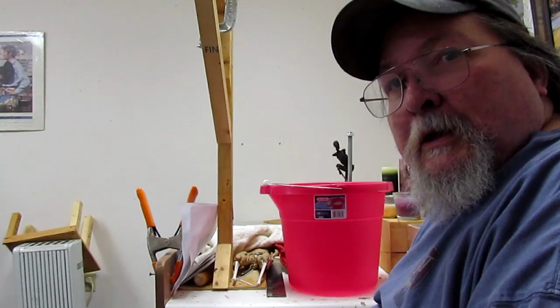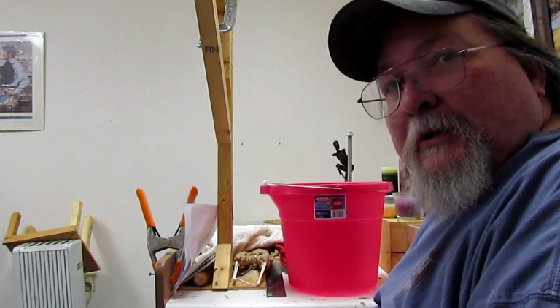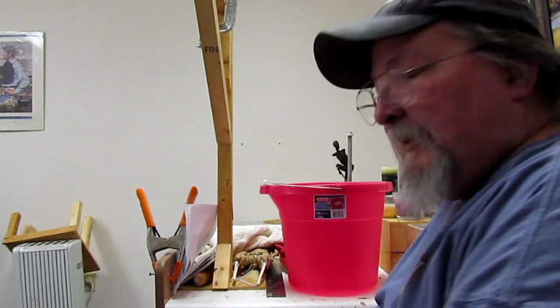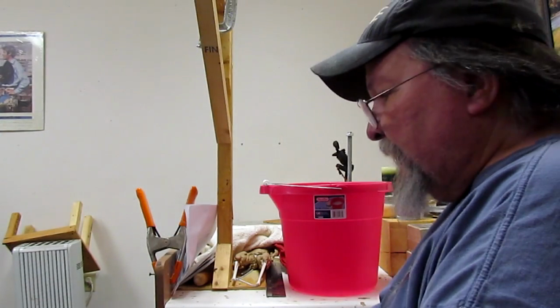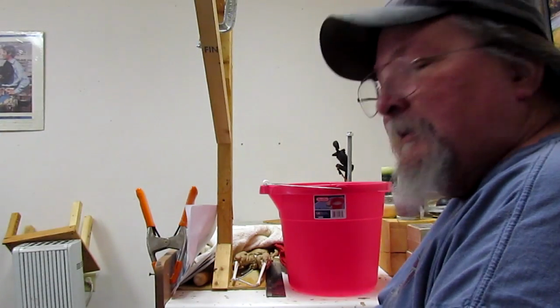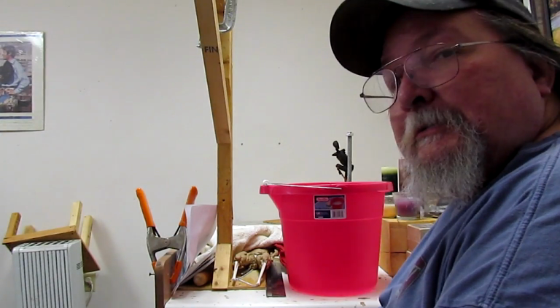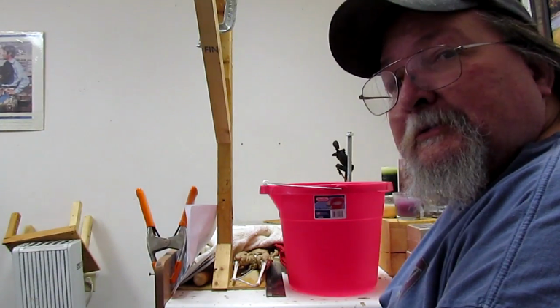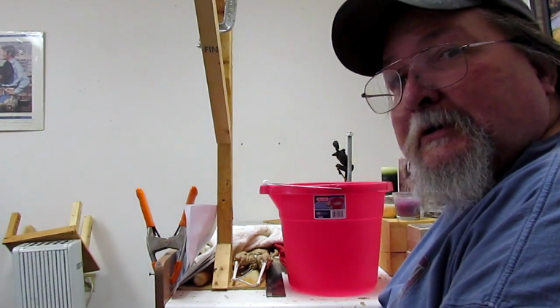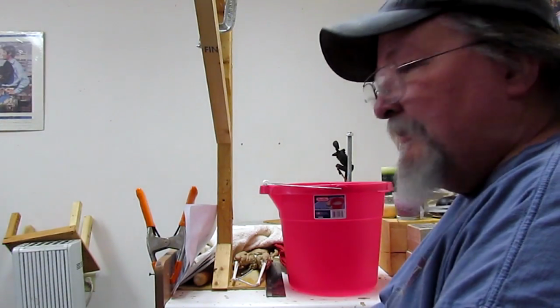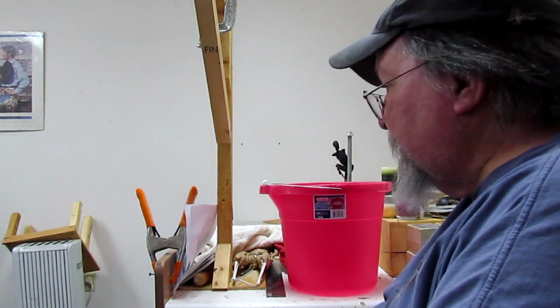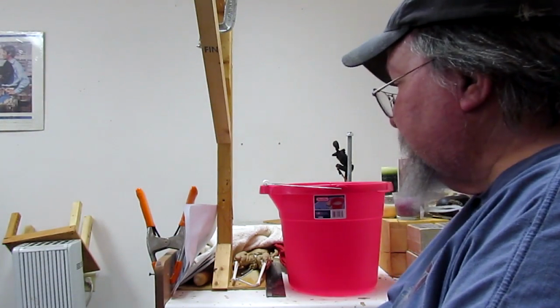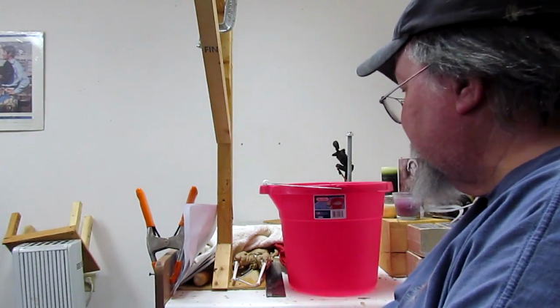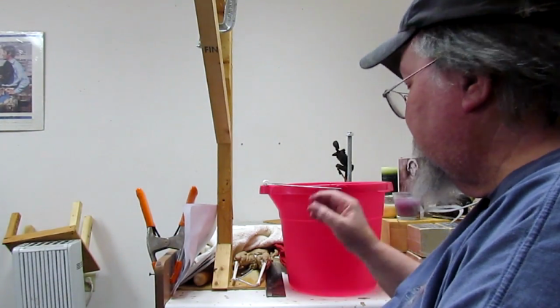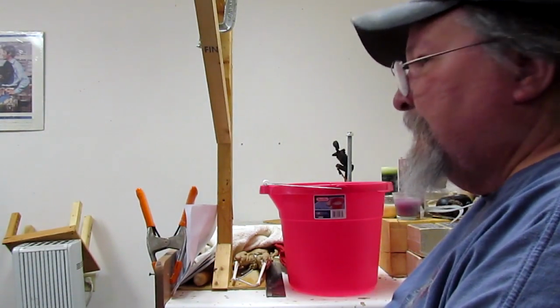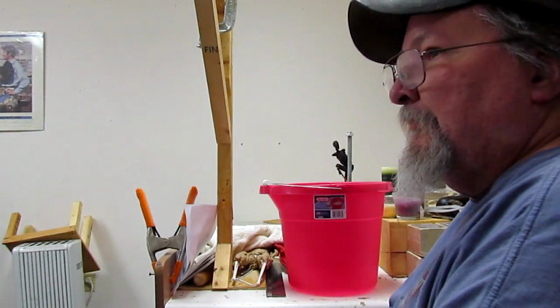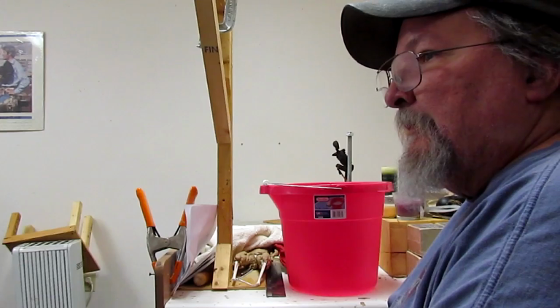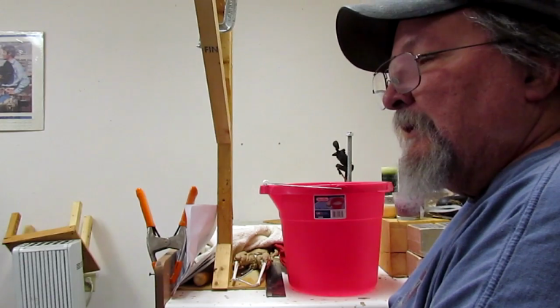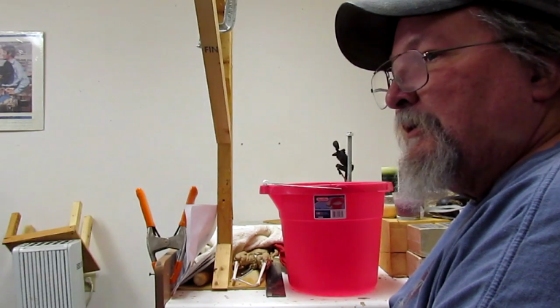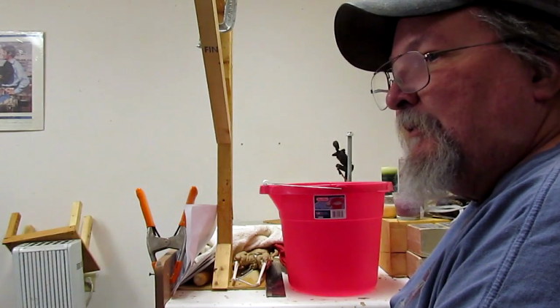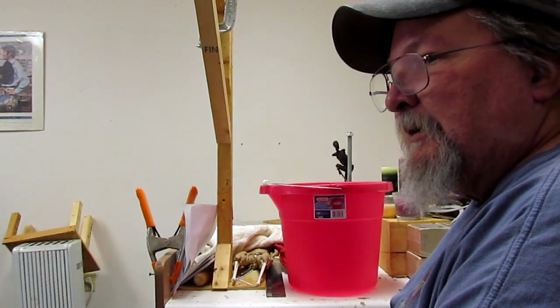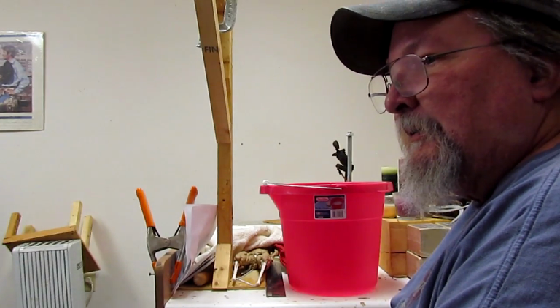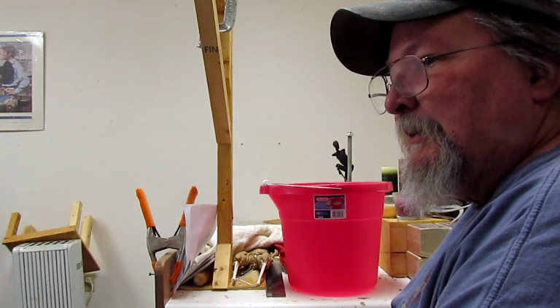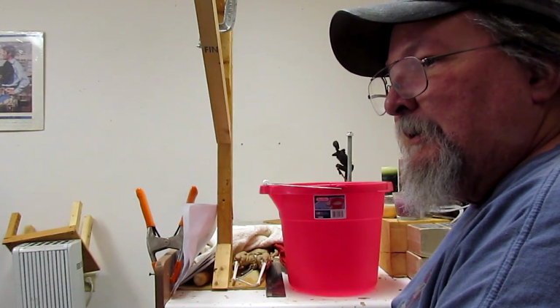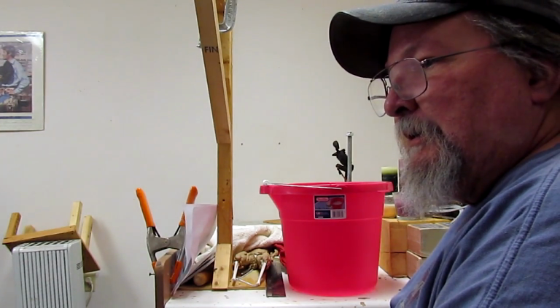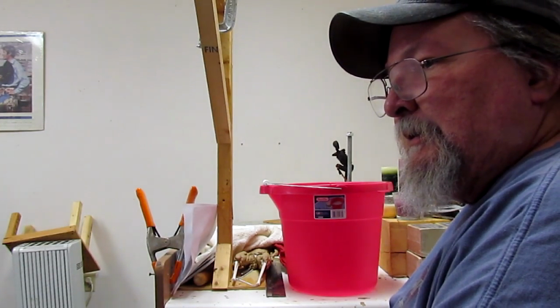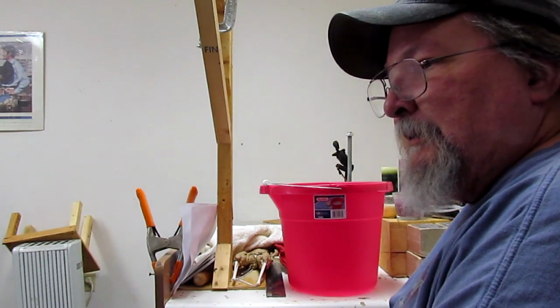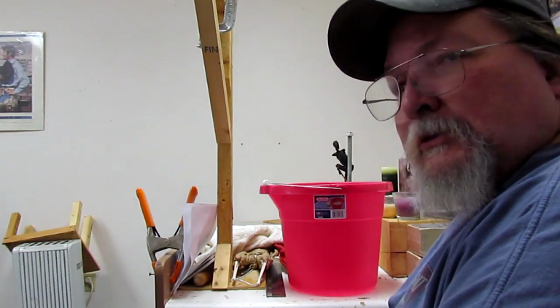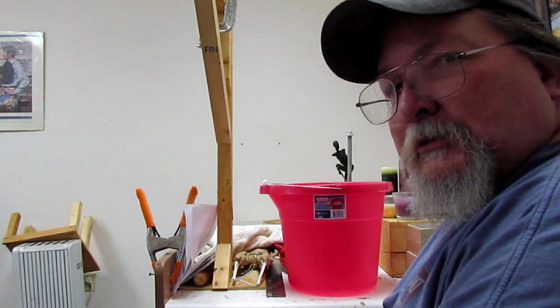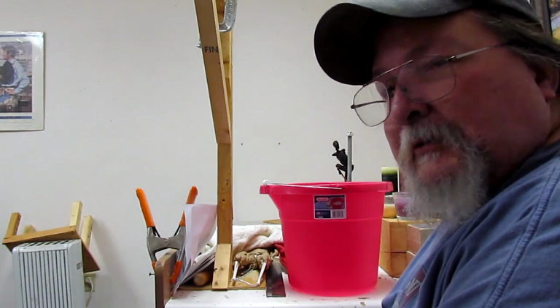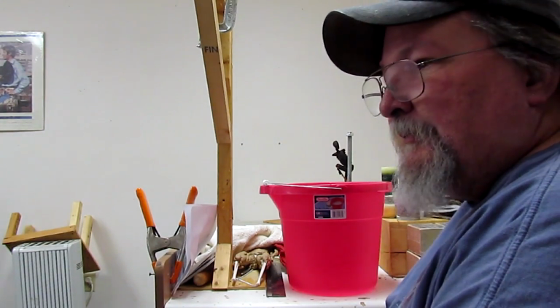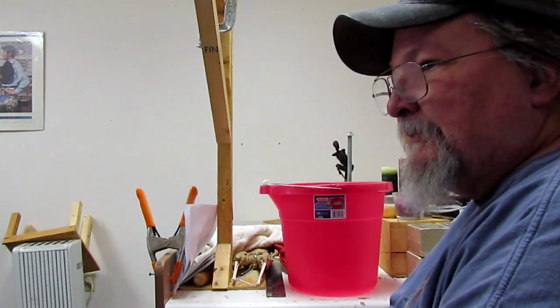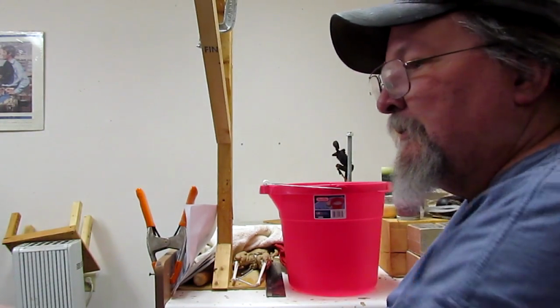Well, this is my first video shot here in my studio since — gosh, when did I move out of here? October or November of last year.